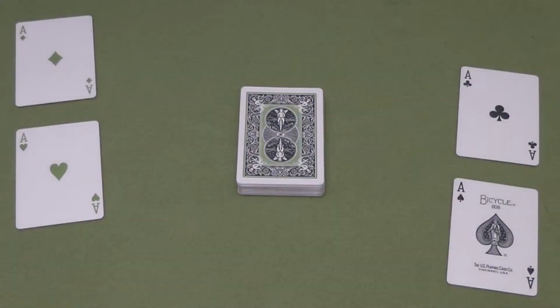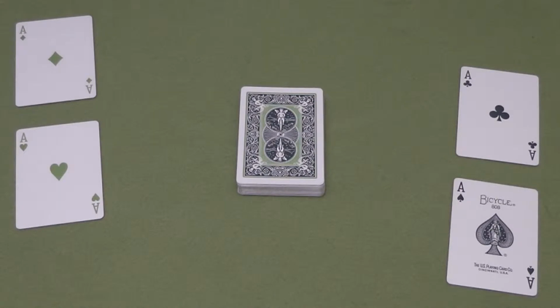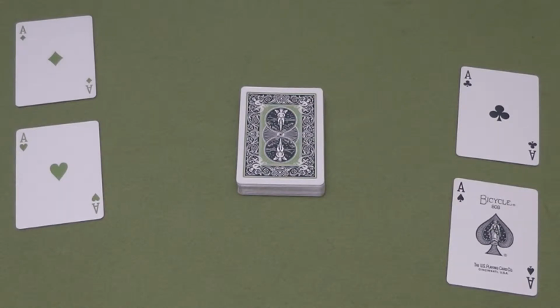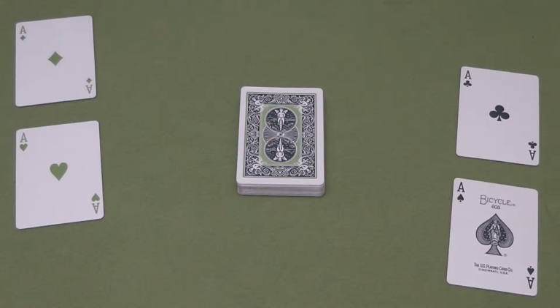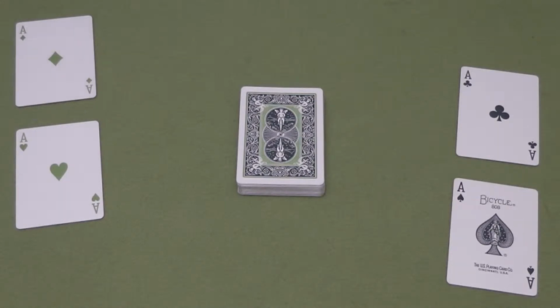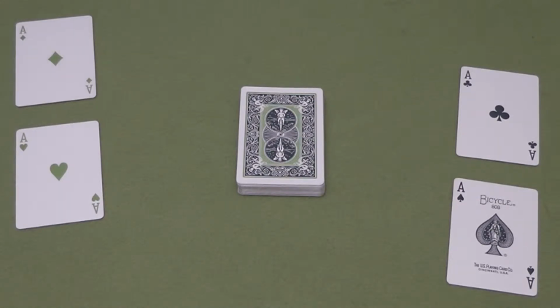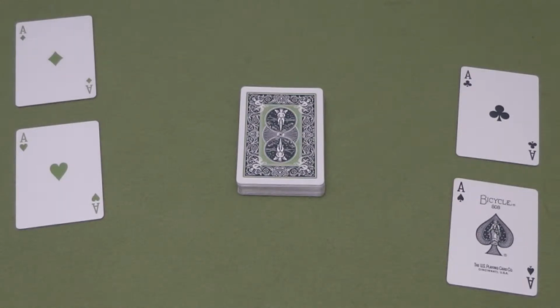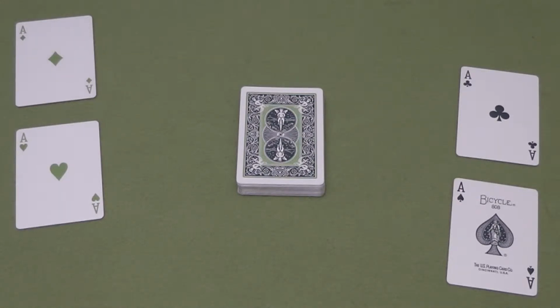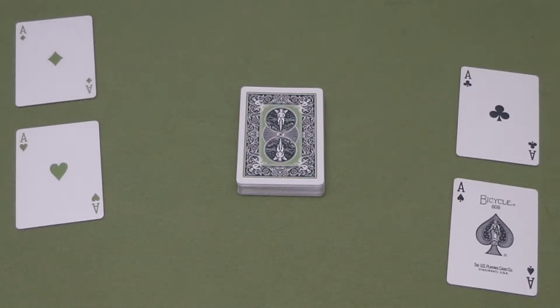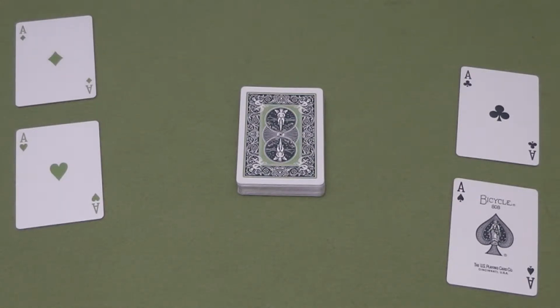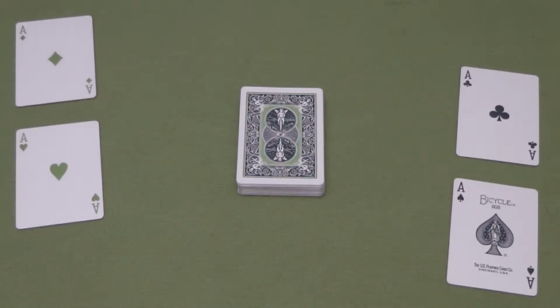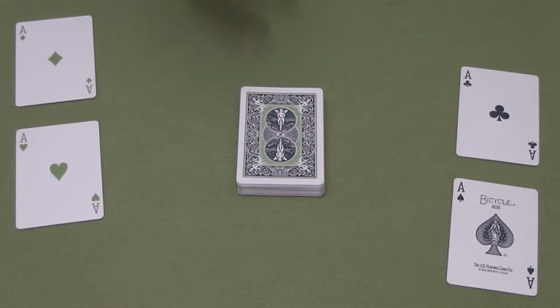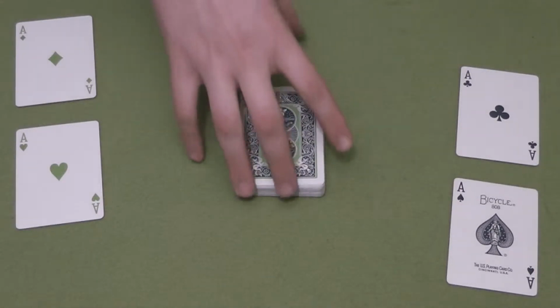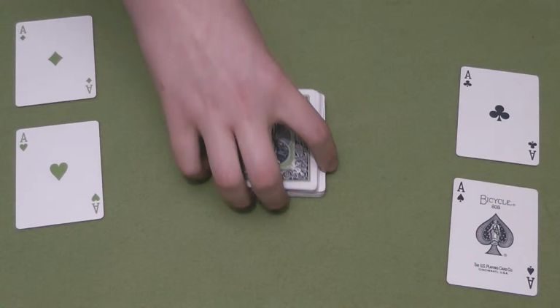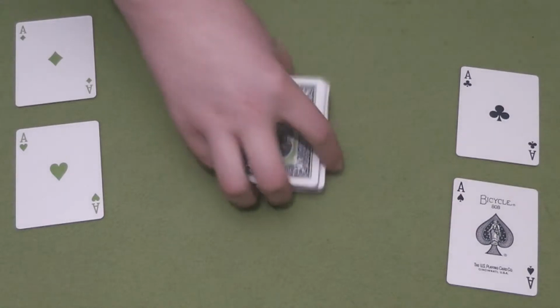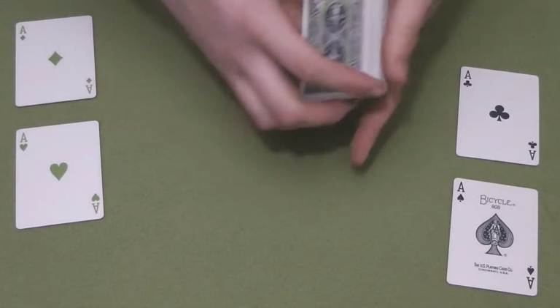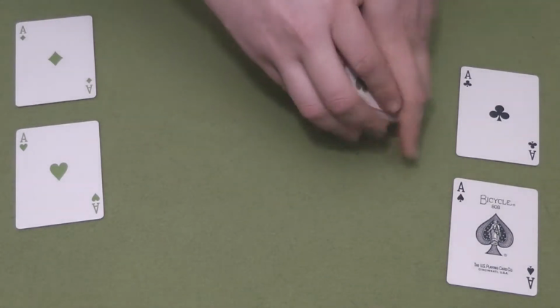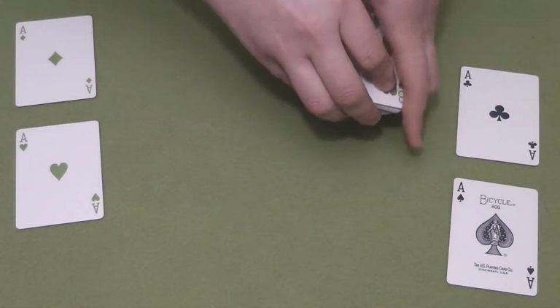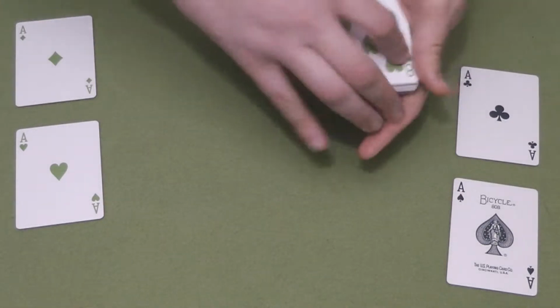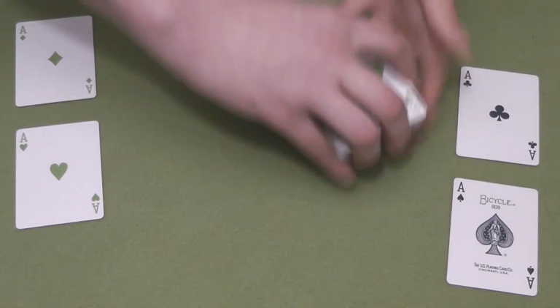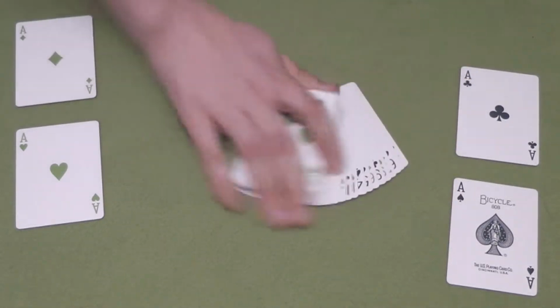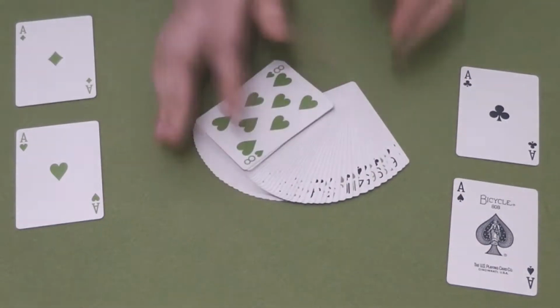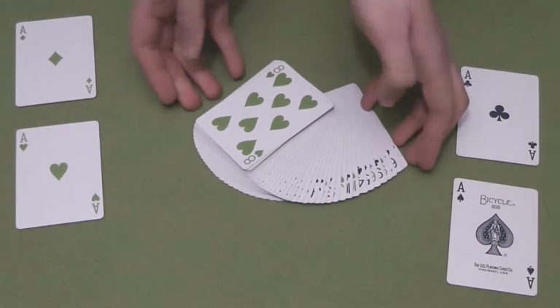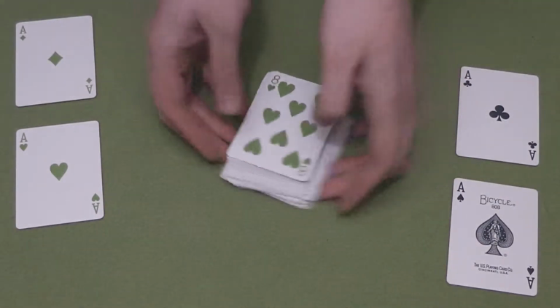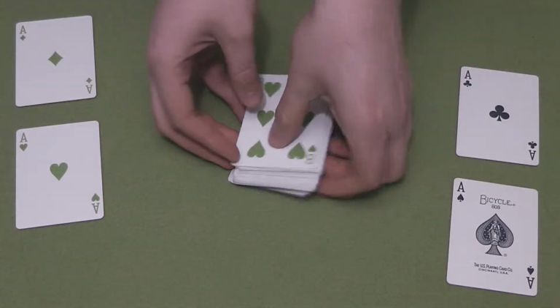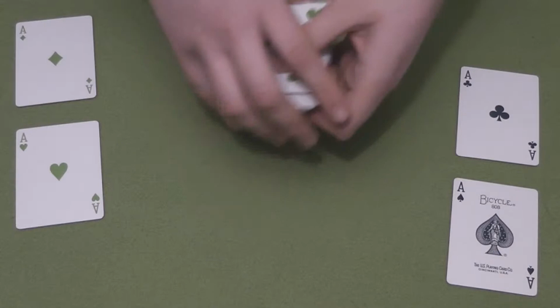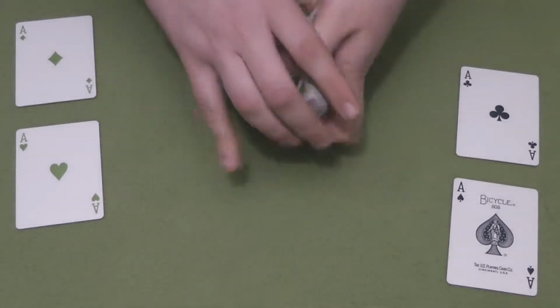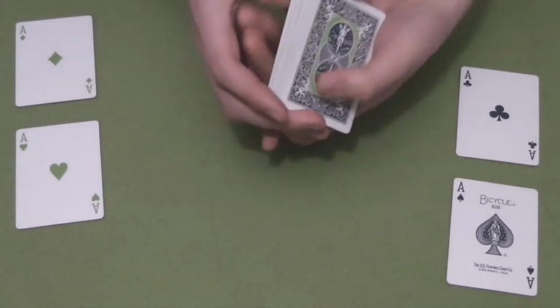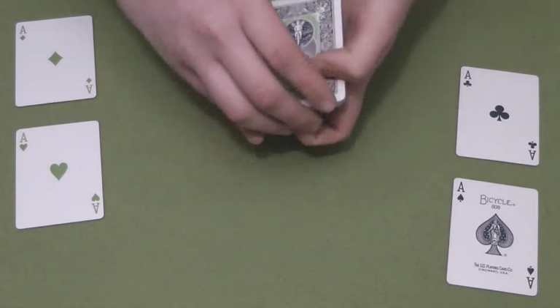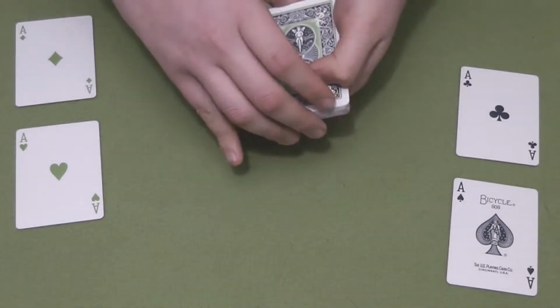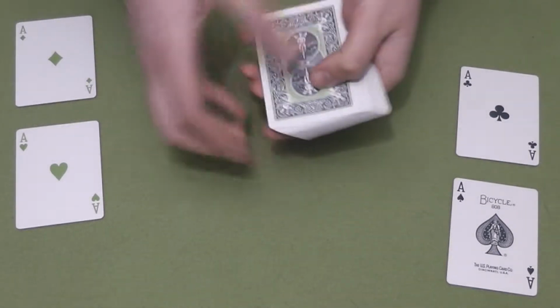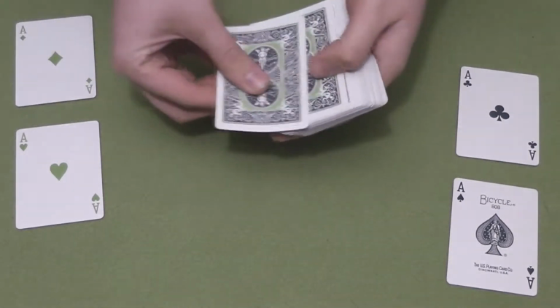Here's another trick for you. As you can see, we have four aces. Now I'll show you that the deck is in a completely random order — like so. And to make sure it's really mixed up, I'll give it a shuffle.